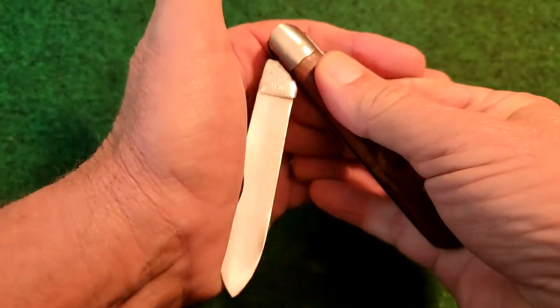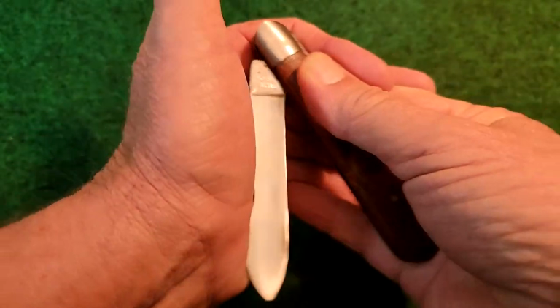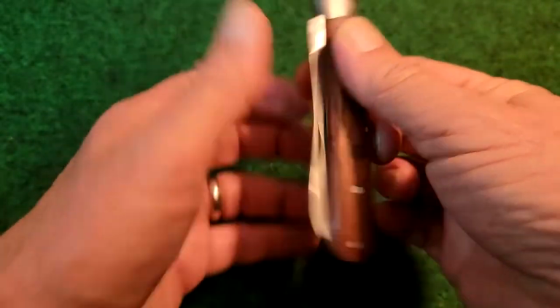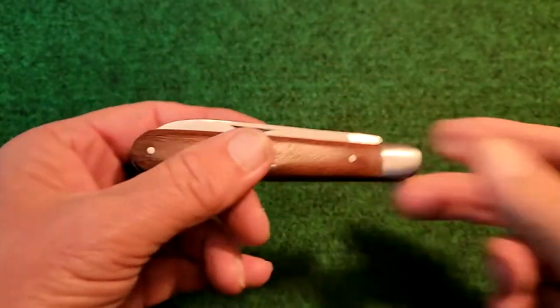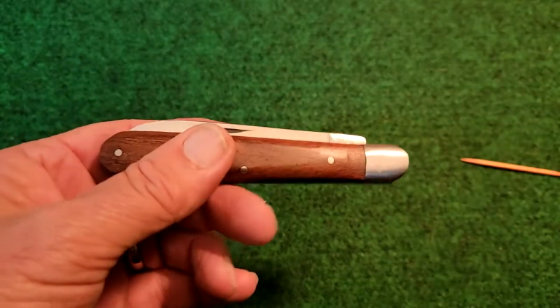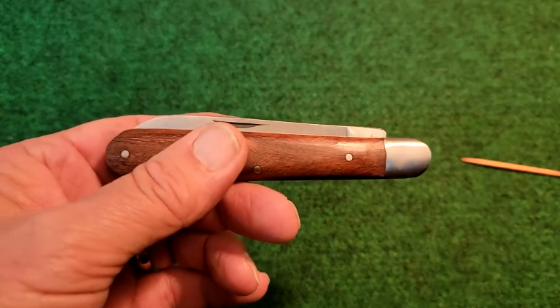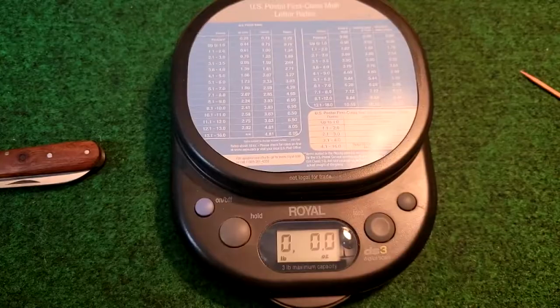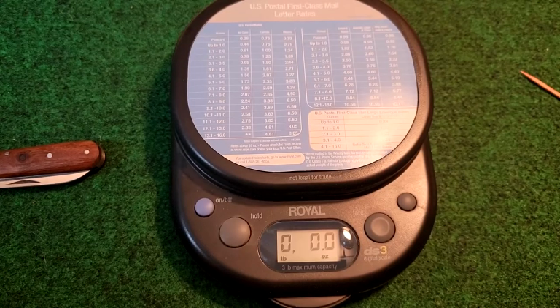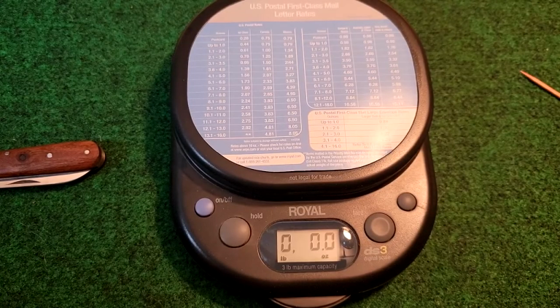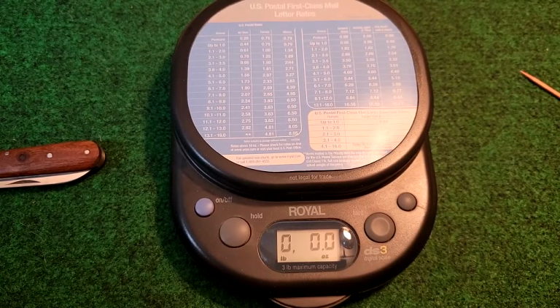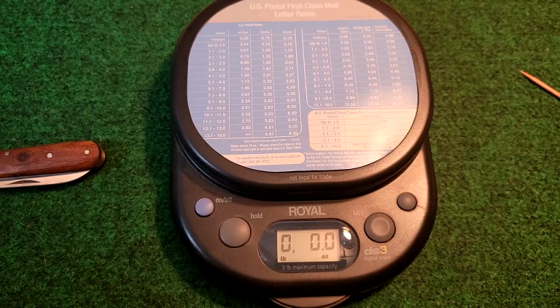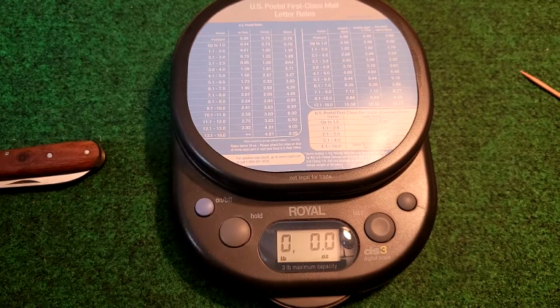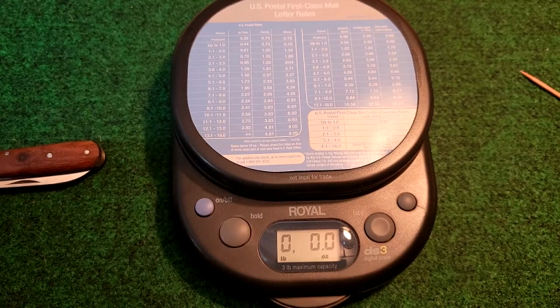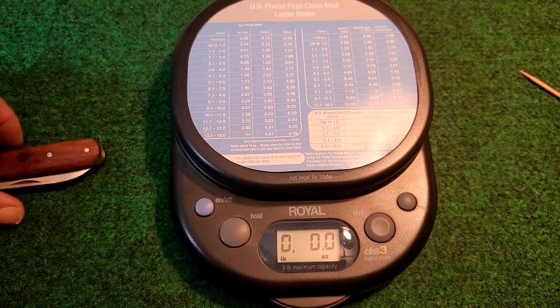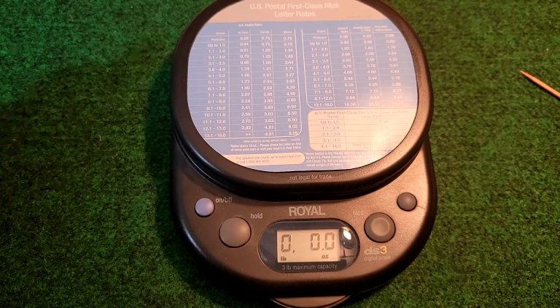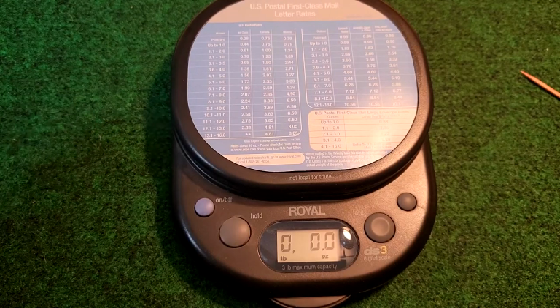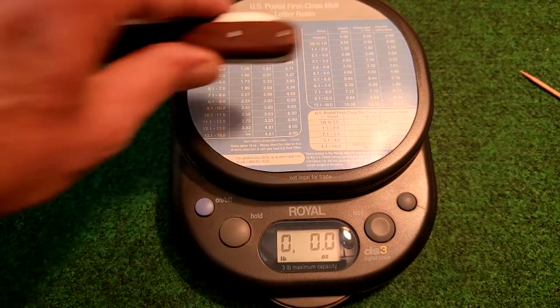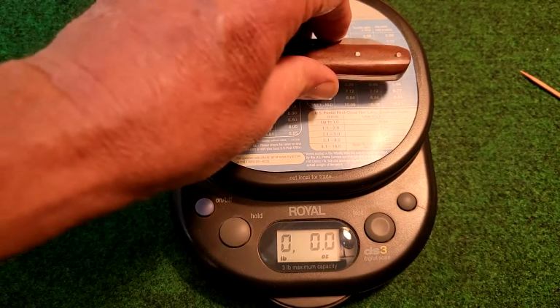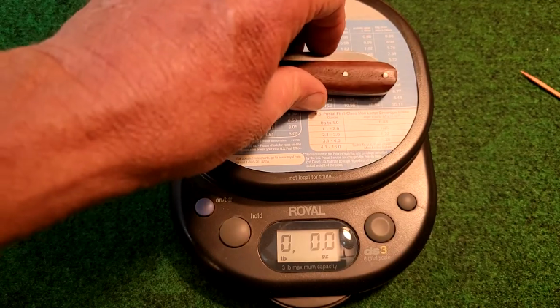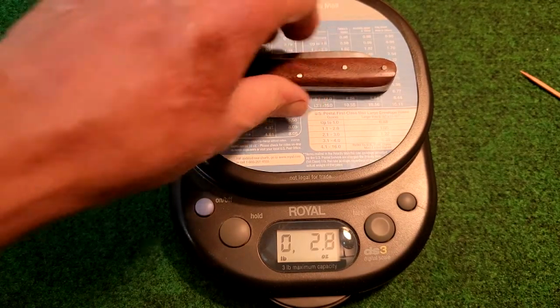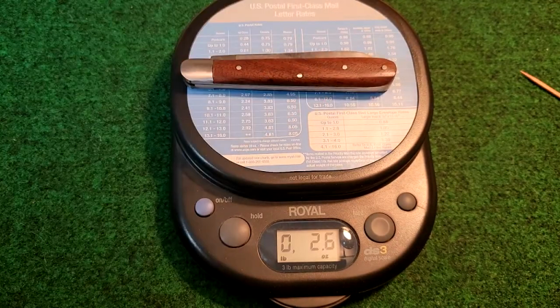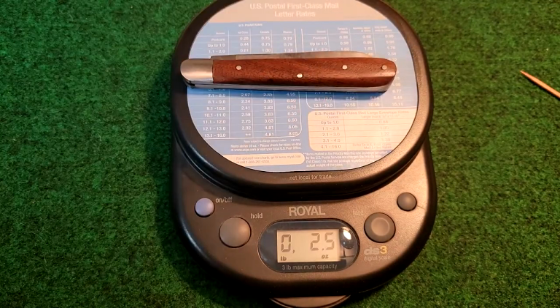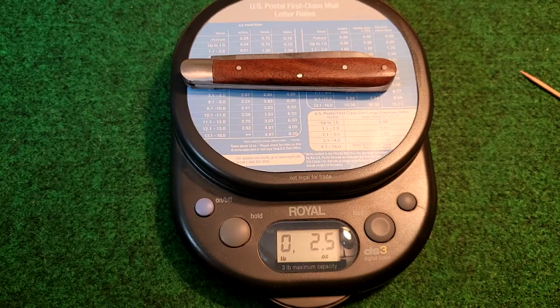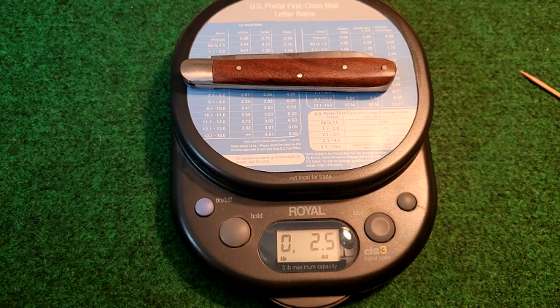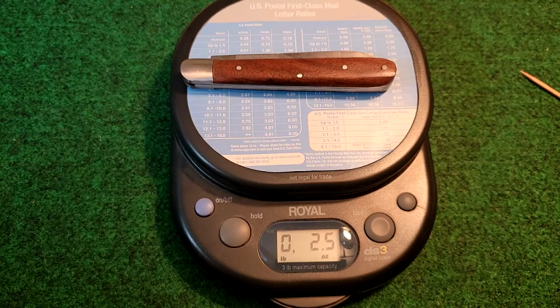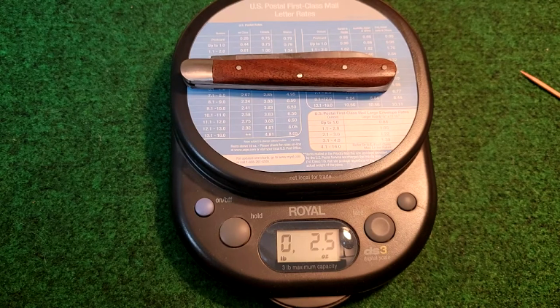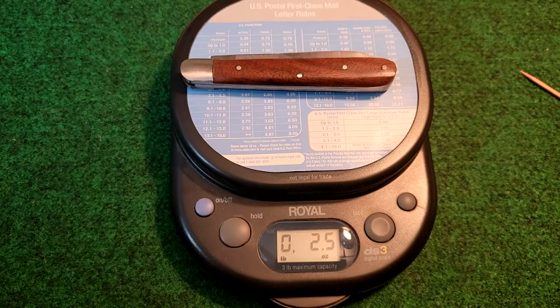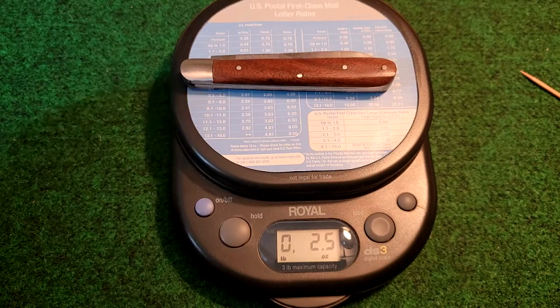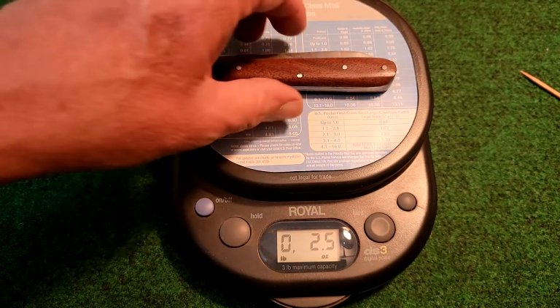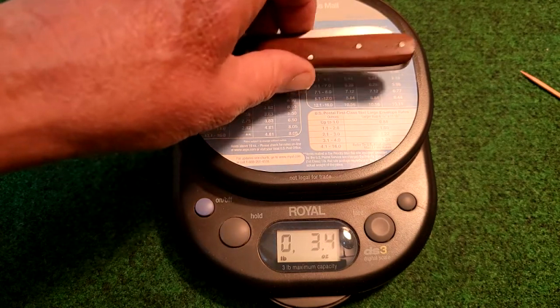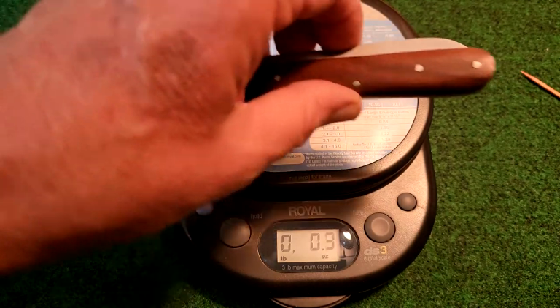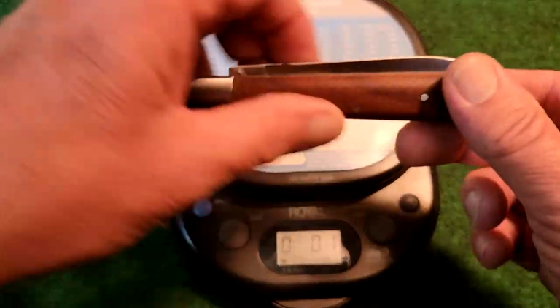I do like the half stop in there. I thought just for some kicks and grins we'd weigh it and just see what it weighs here. And it comes in at 2.5 ounces, so not super heavy.